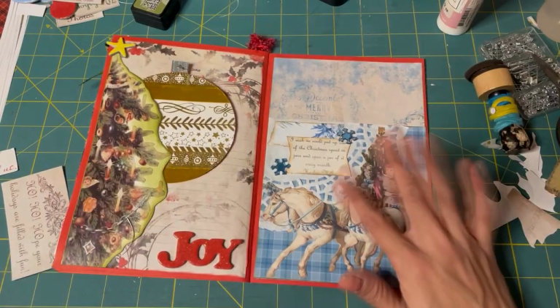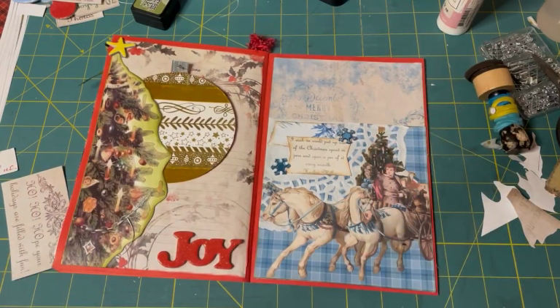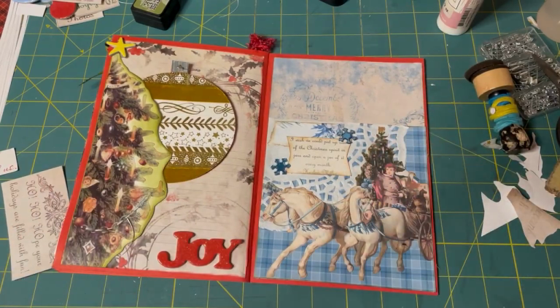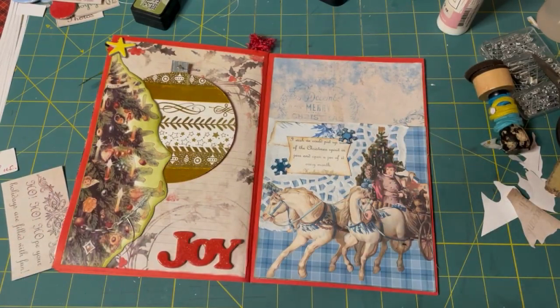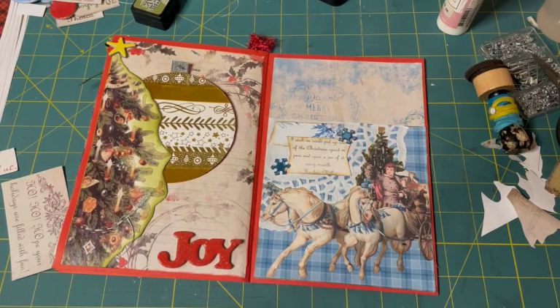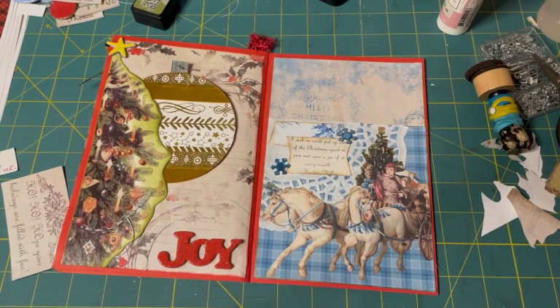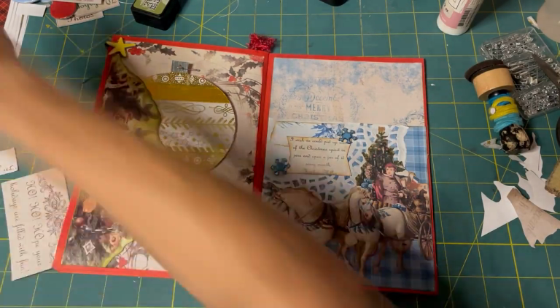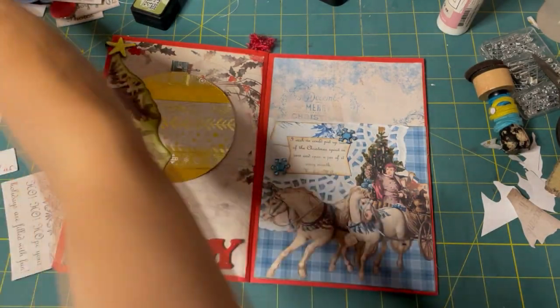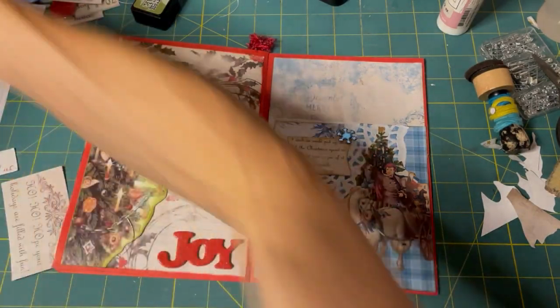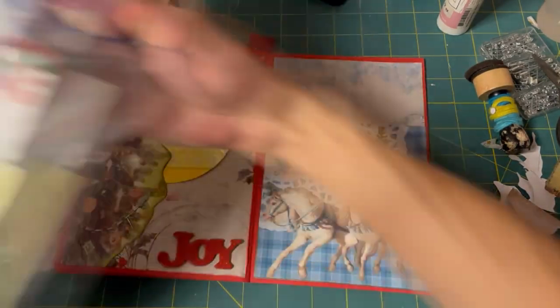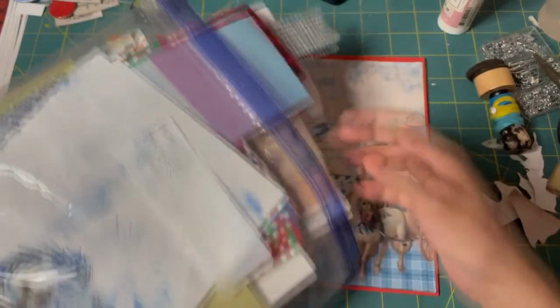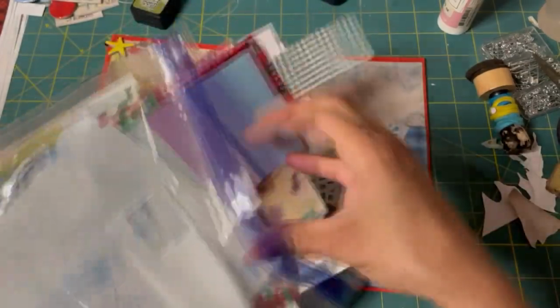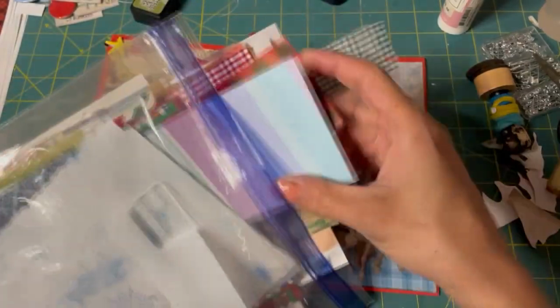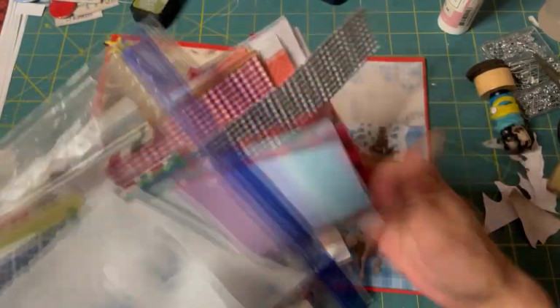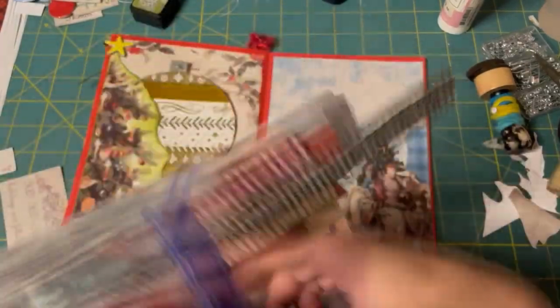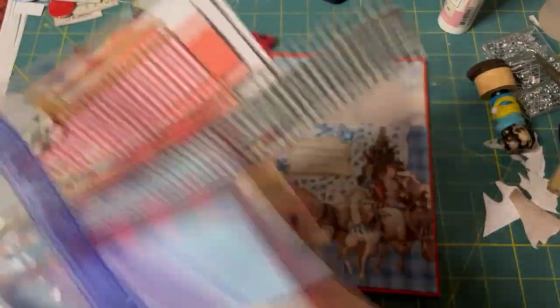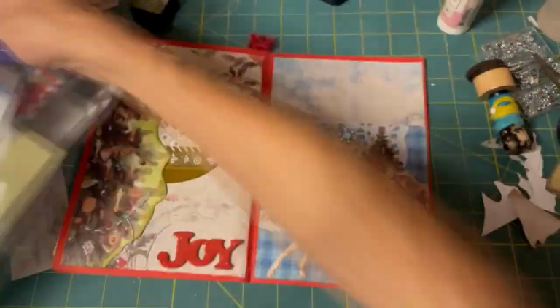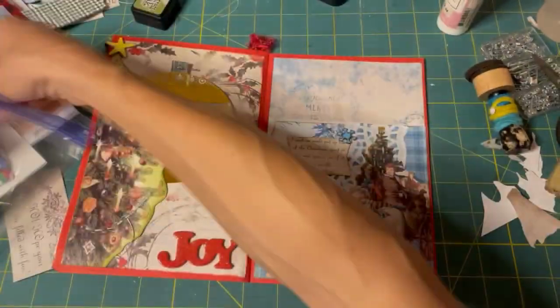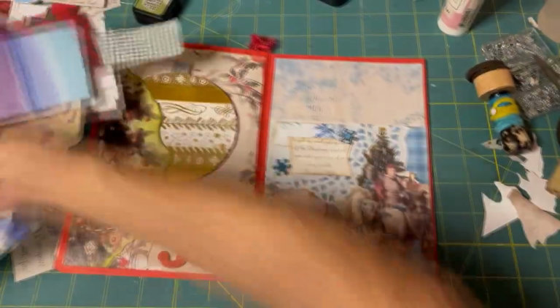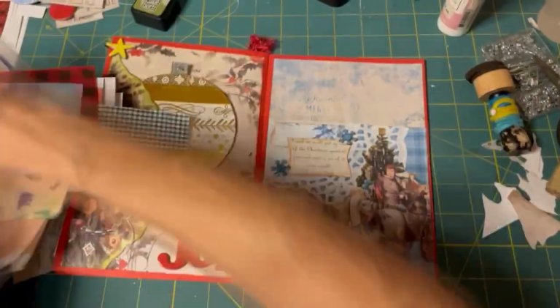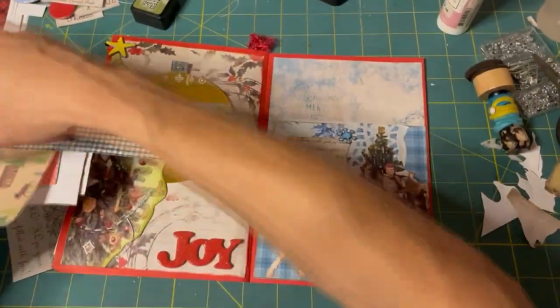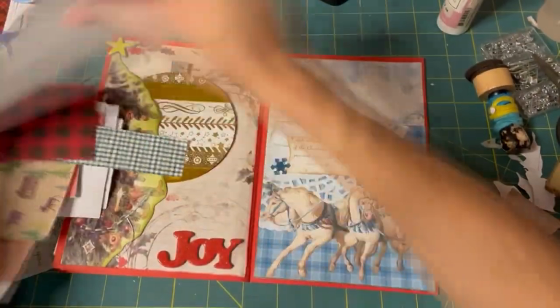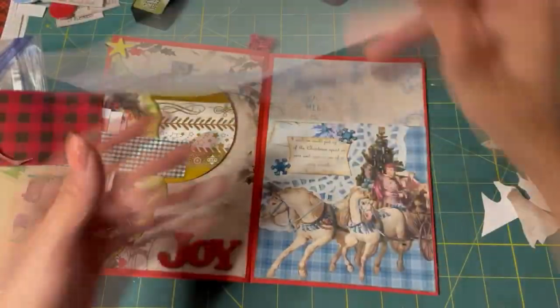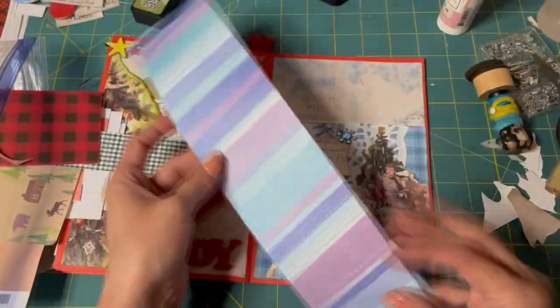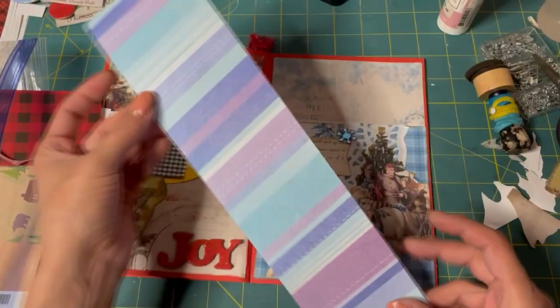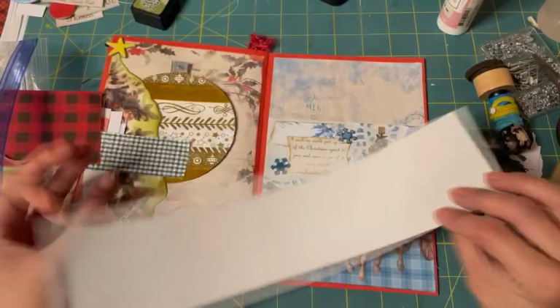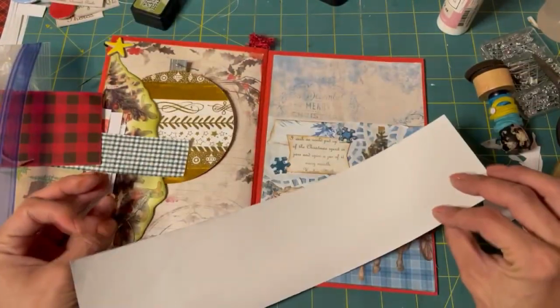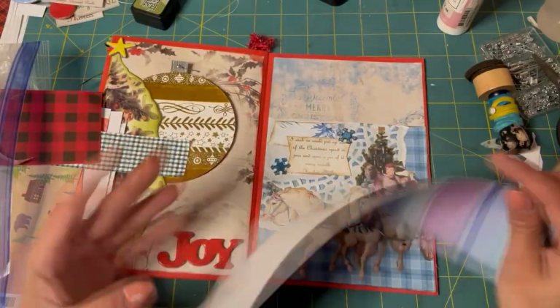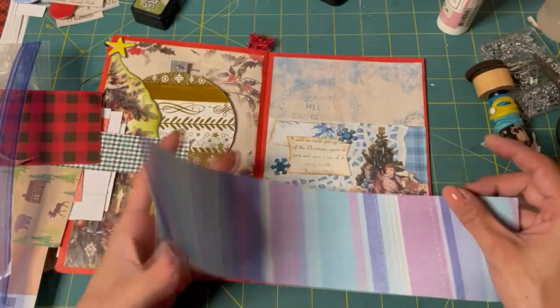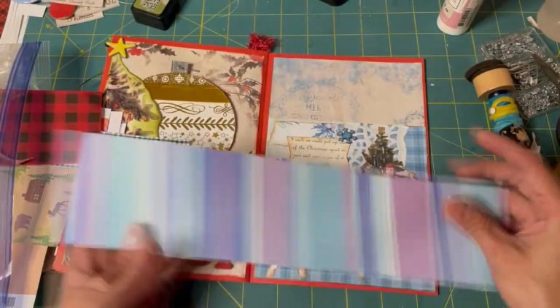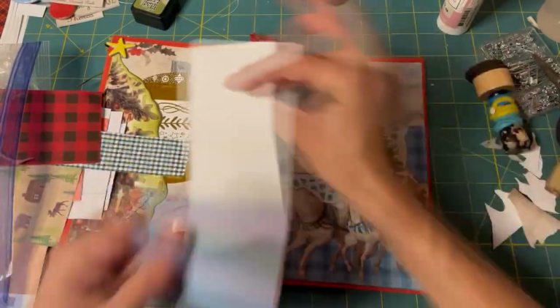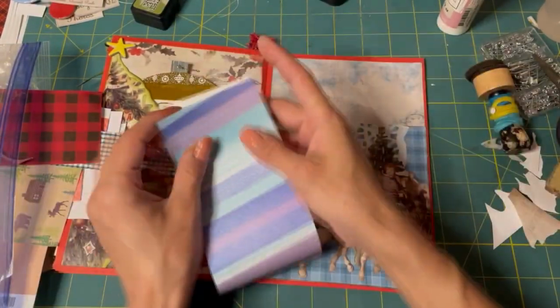Now we just need to put something in it. So I have some scraps, and it might actually be cool to put some Christmas scraps in there. Like I have this one — put that in there.